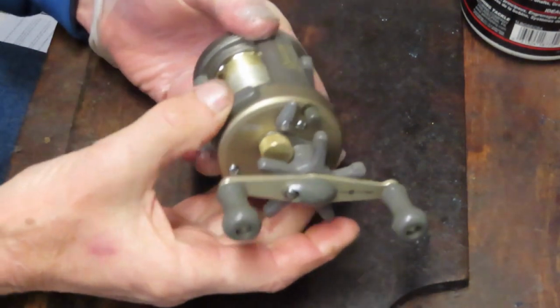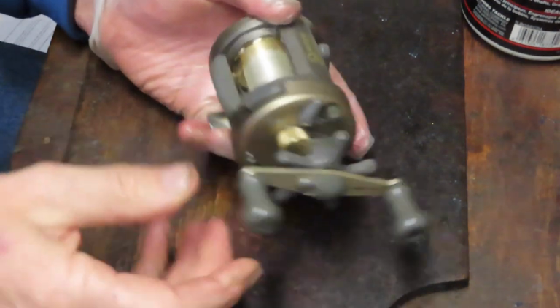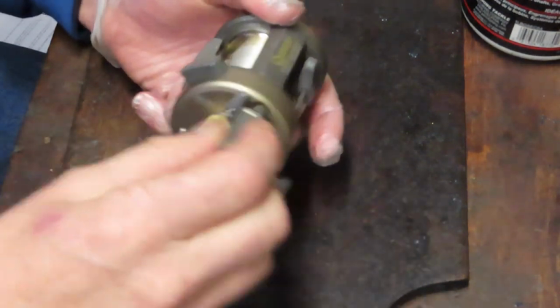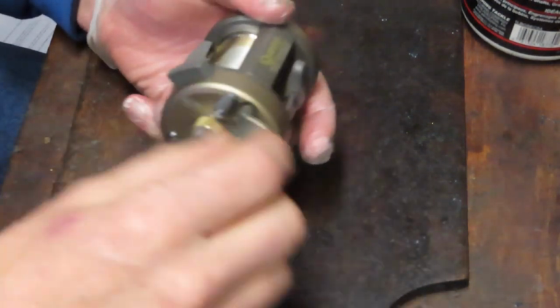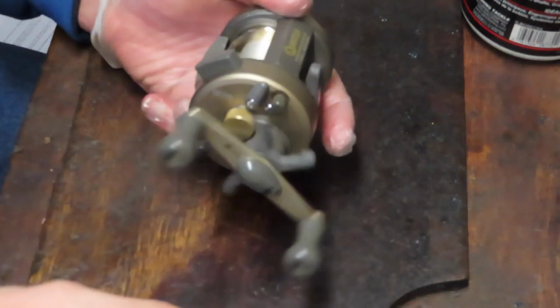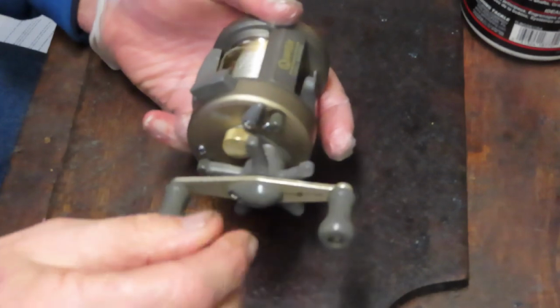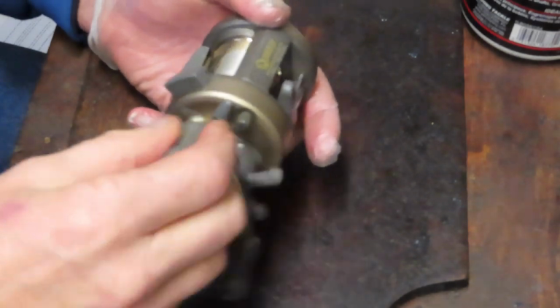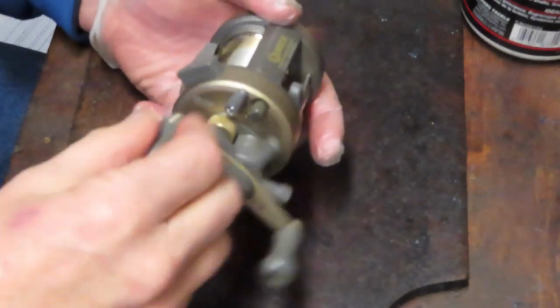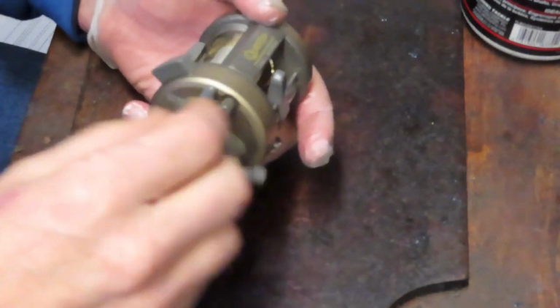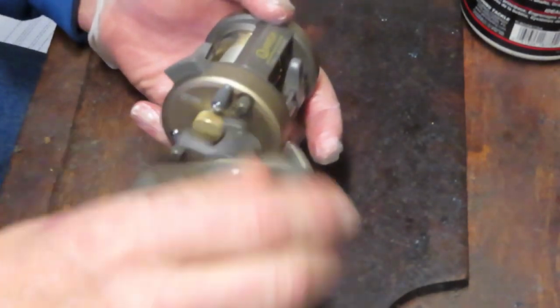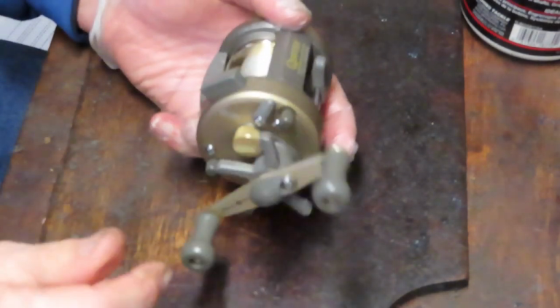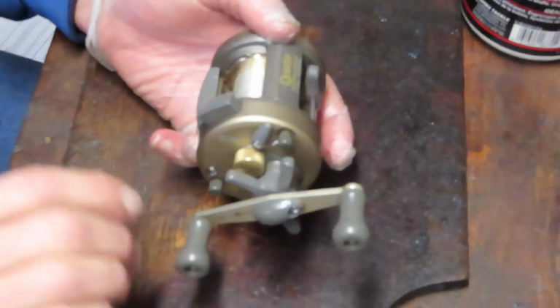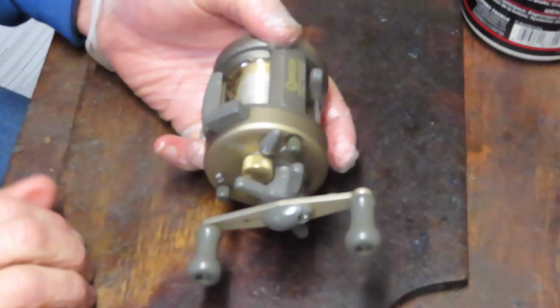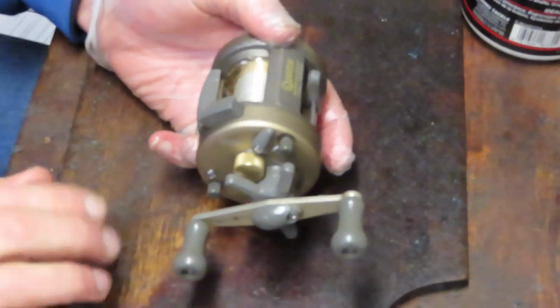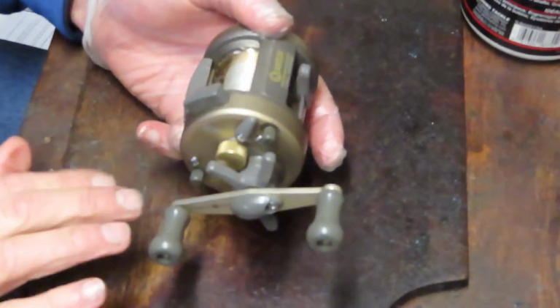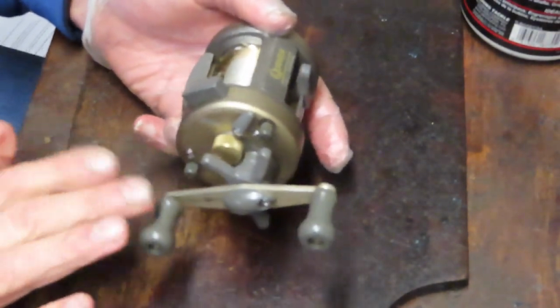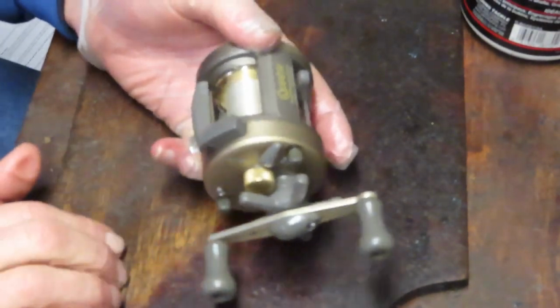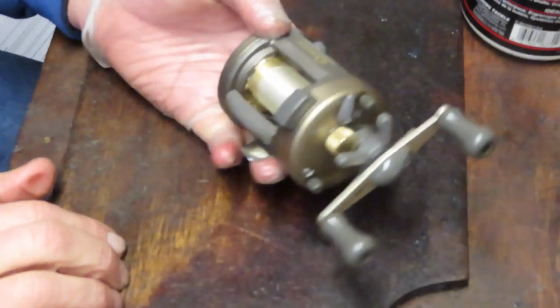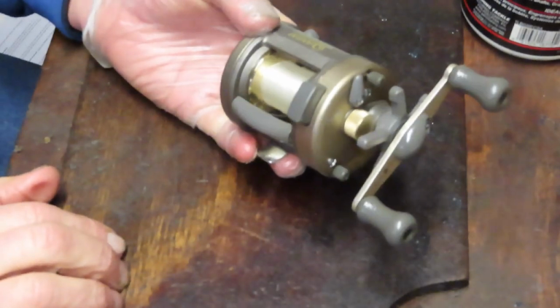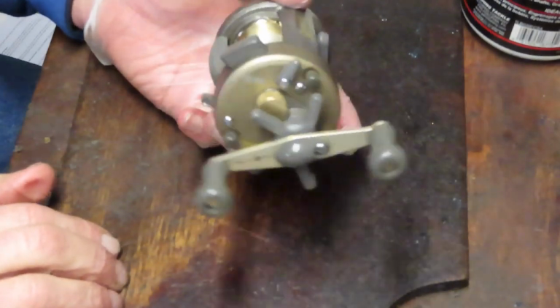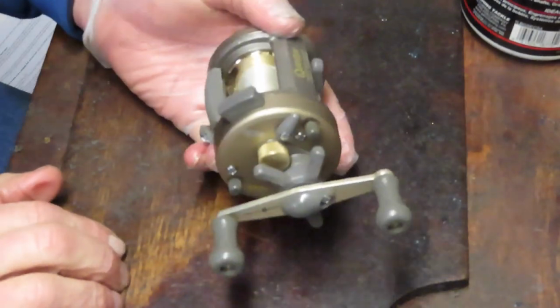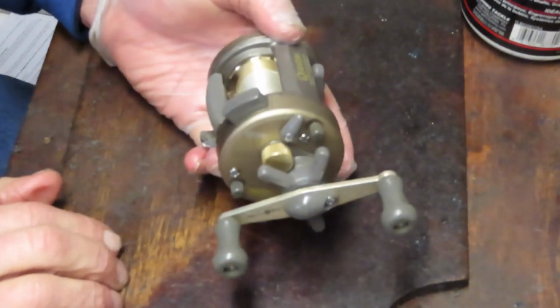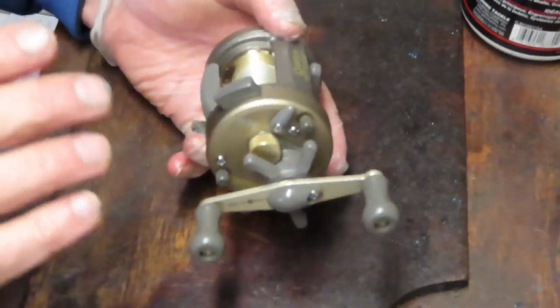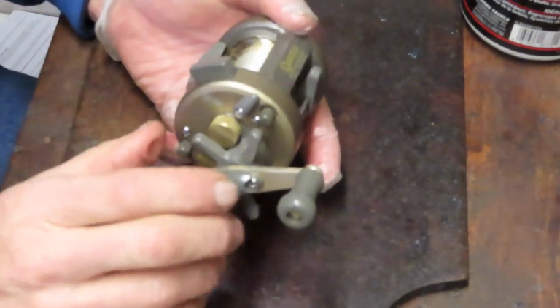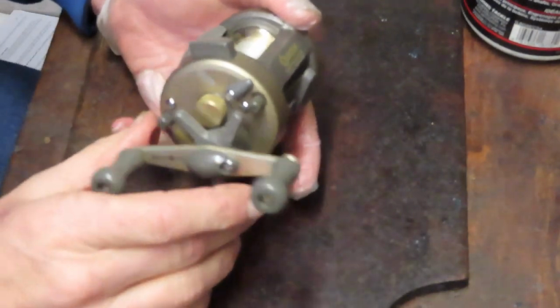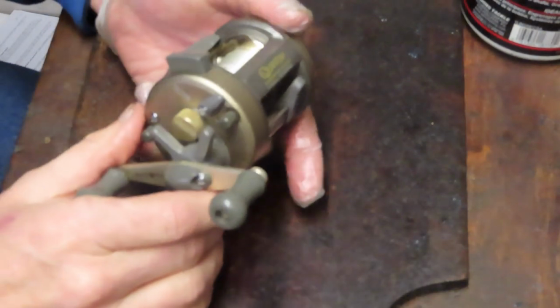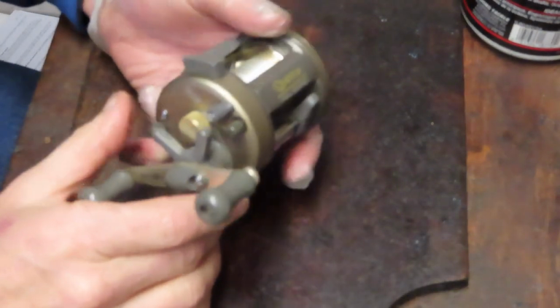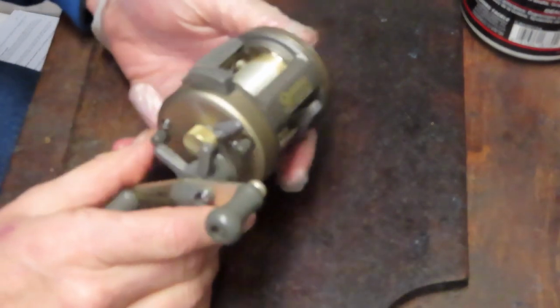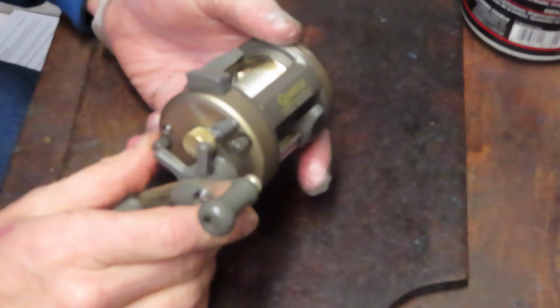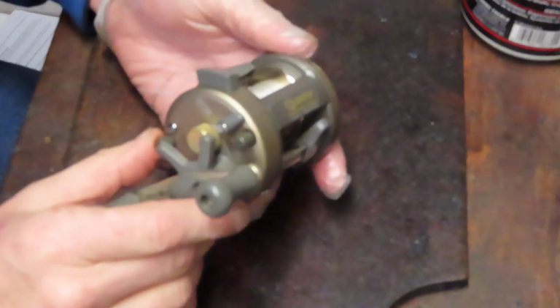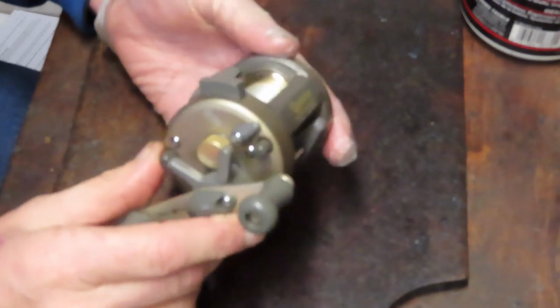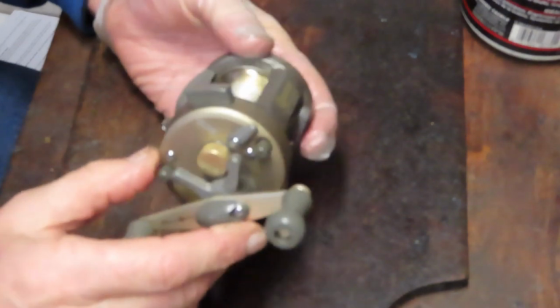It seems to be performing everything that needs to be done the right way. So we're just going to take it apart, inspect, make sure that all the pieces and parts are in good condition, make sure that it gets a cleaning, fresh oil and lube, and put it back together.